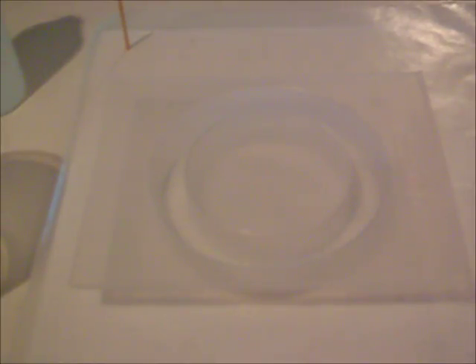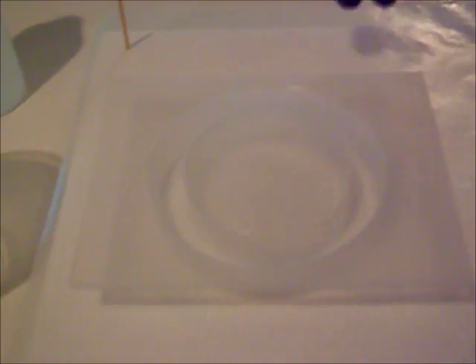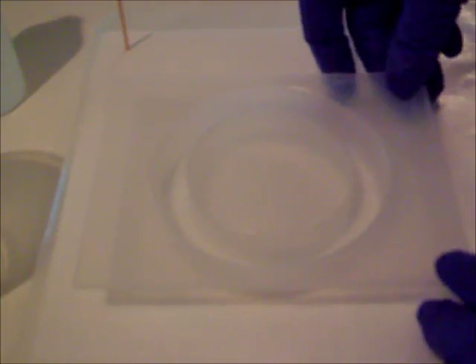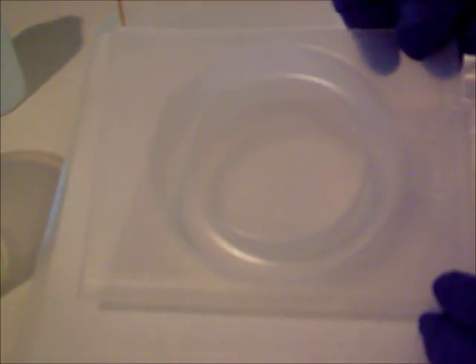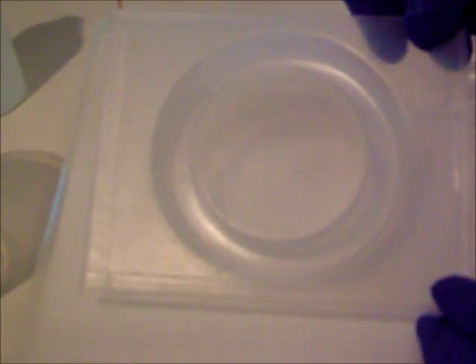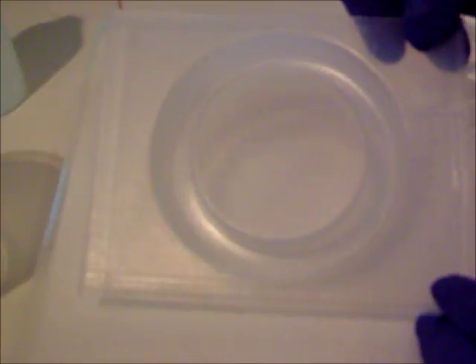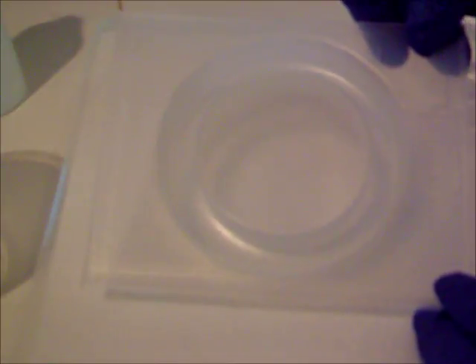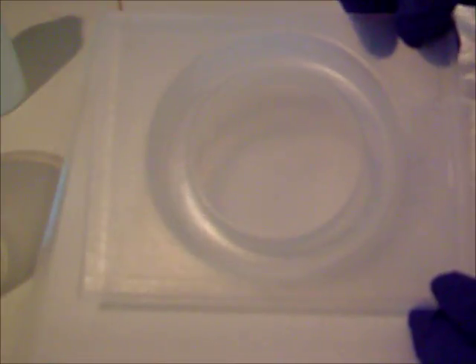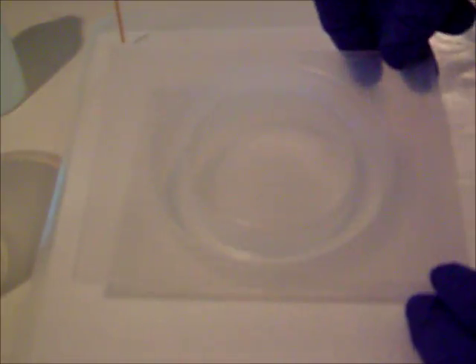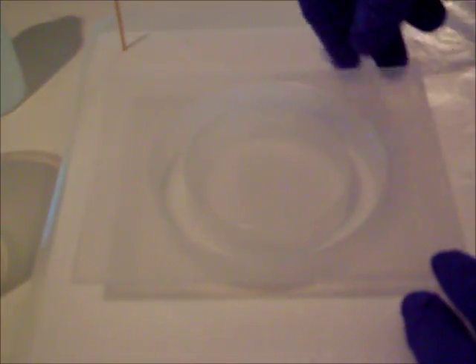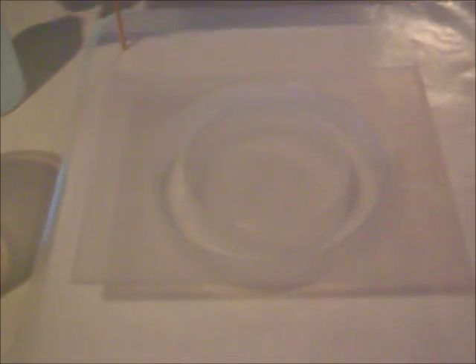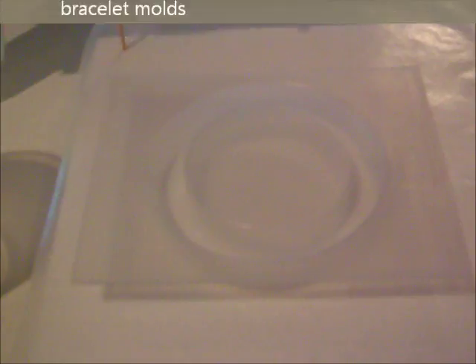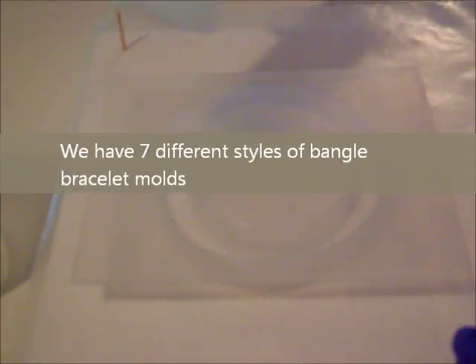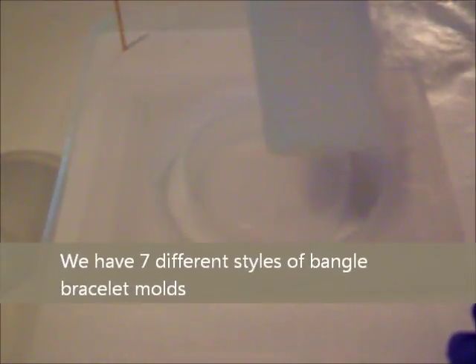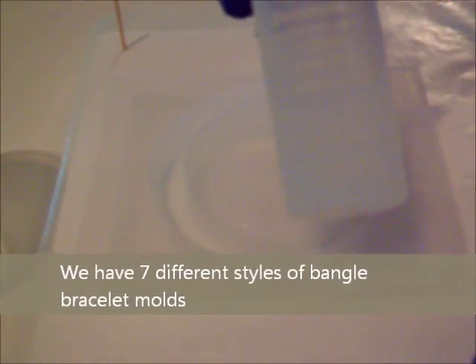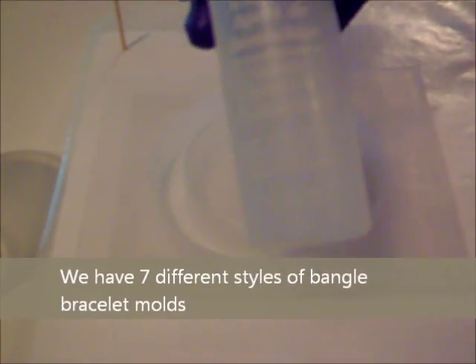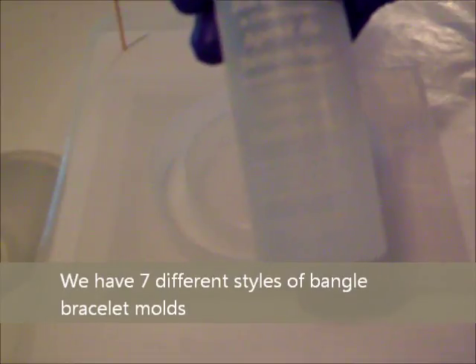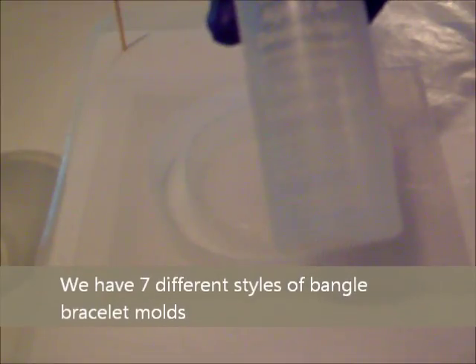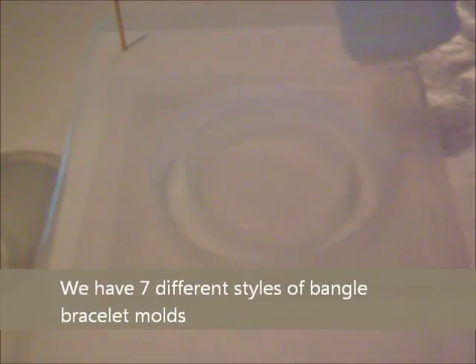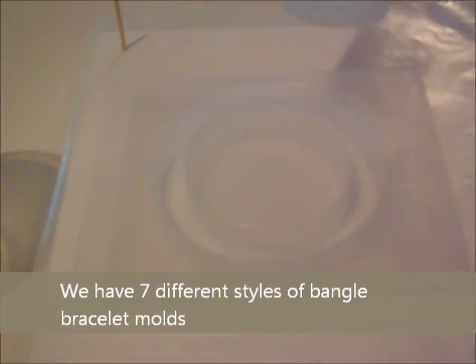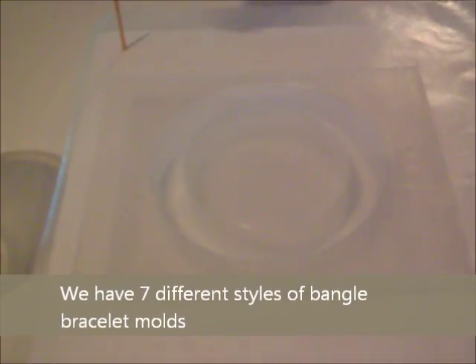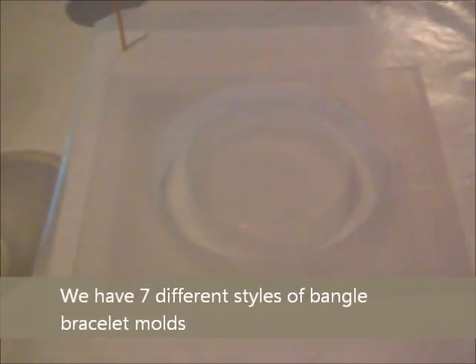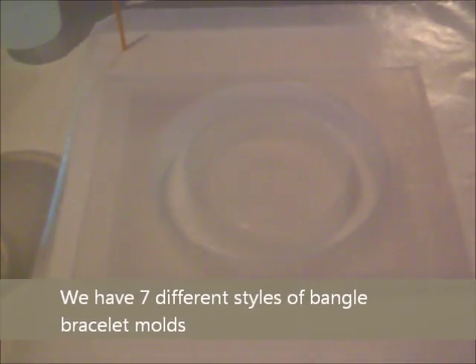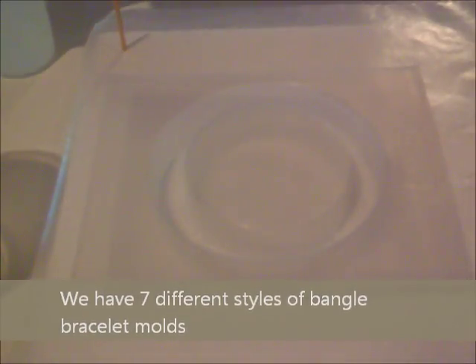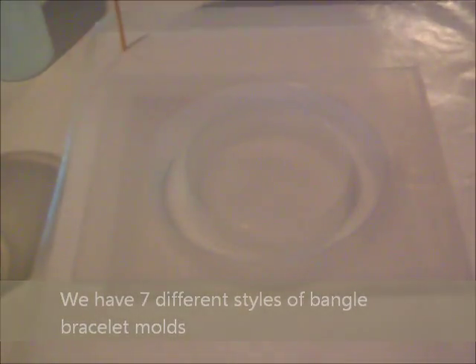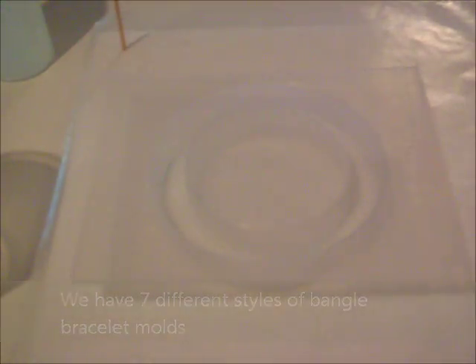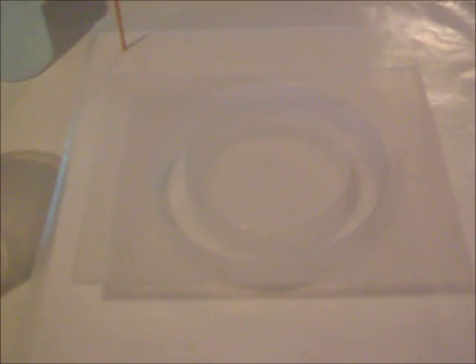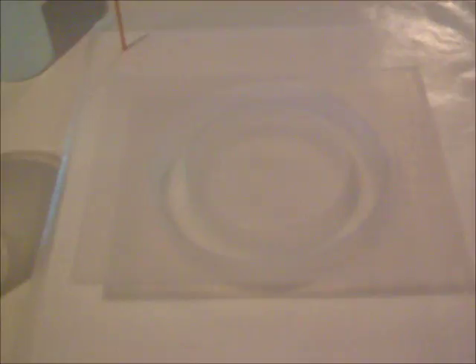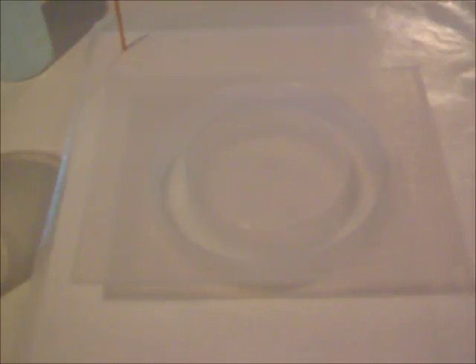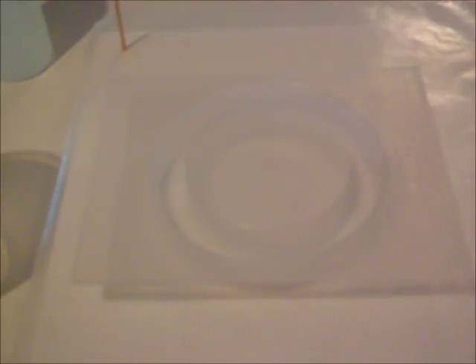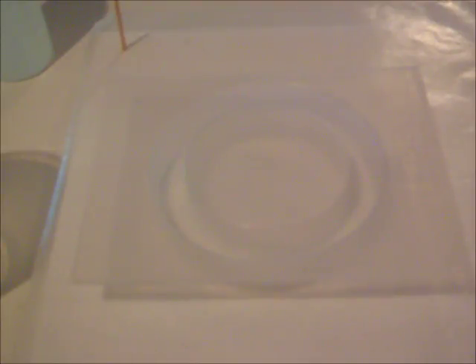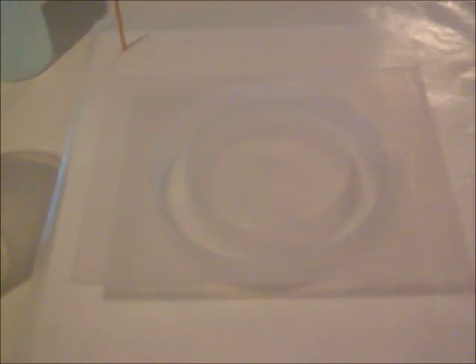We're going to start with Bangle Mold 414 and you'll want to coat it very well with the Casting Craft Mold Release Spray. Allow it to dry — that will take approximately 20 to 30 minutes to get a good dry on it.